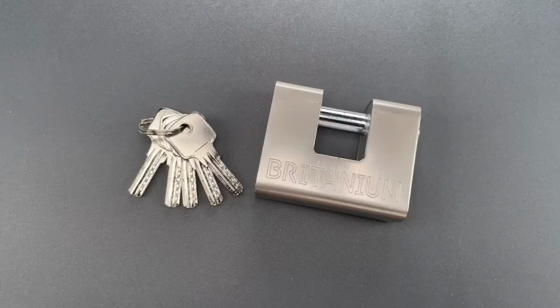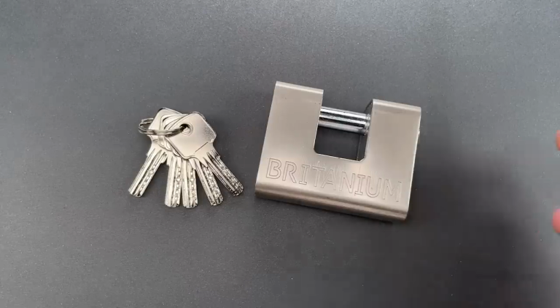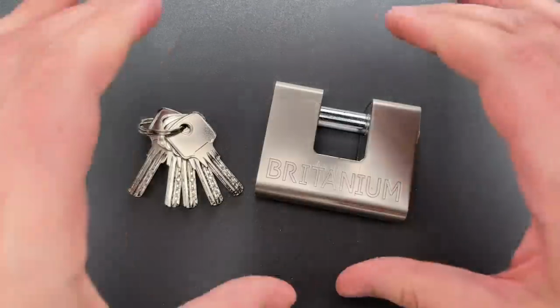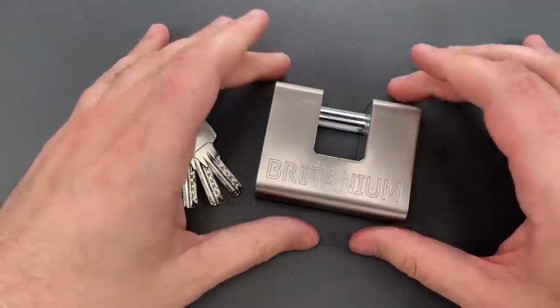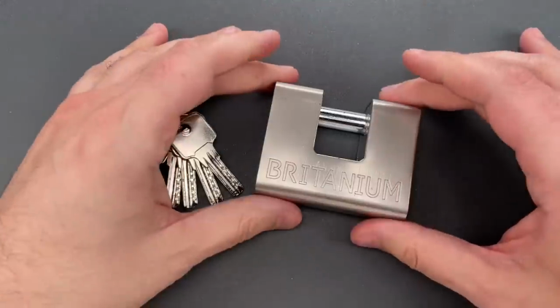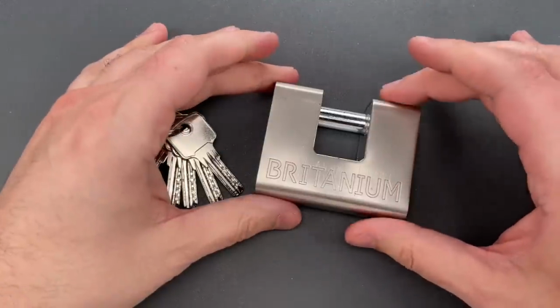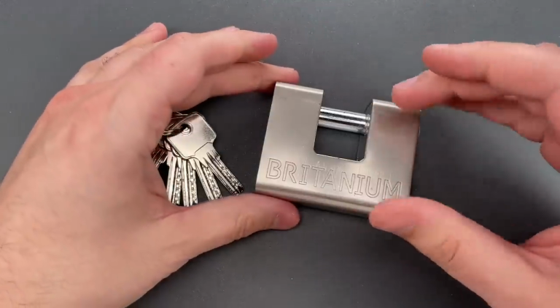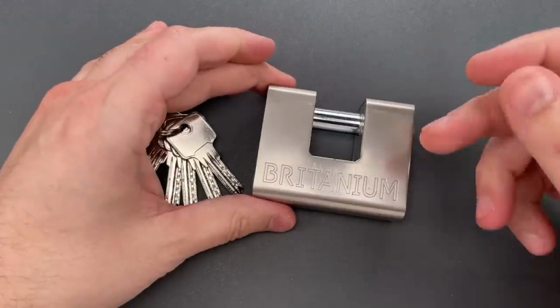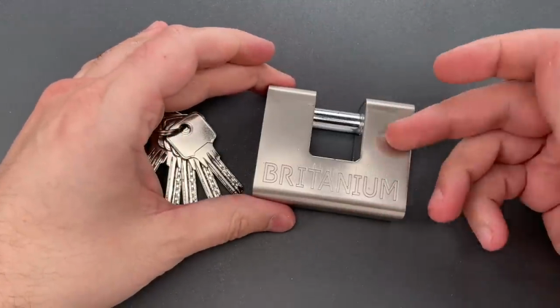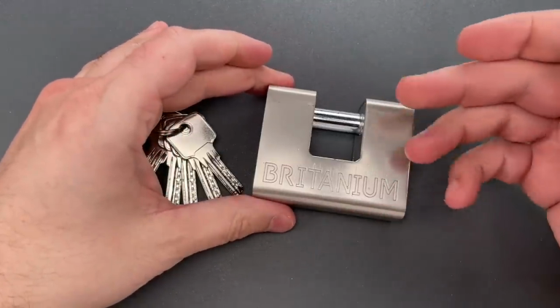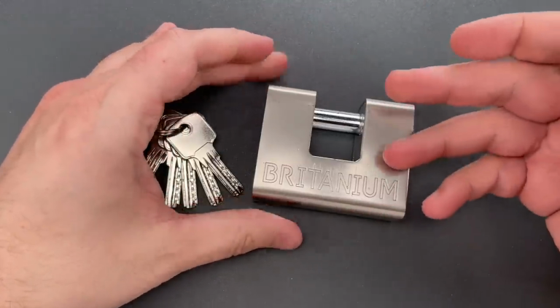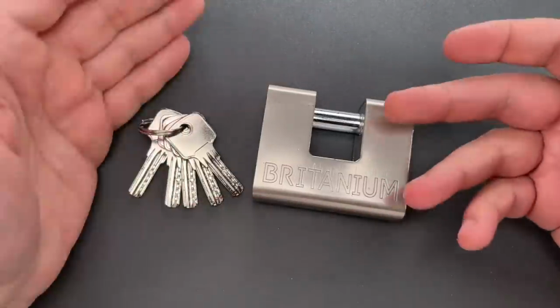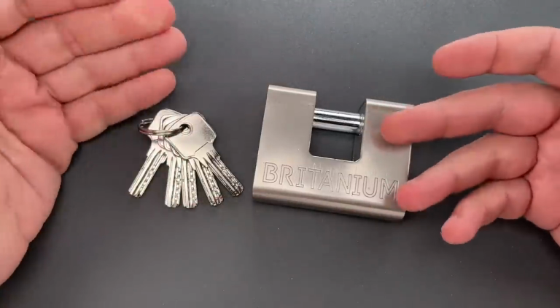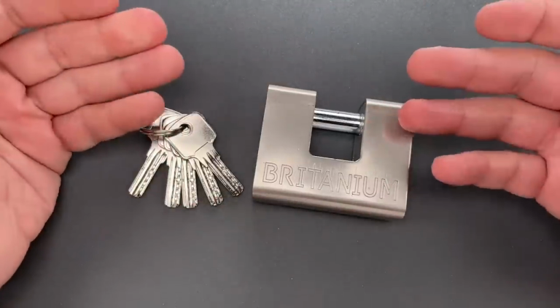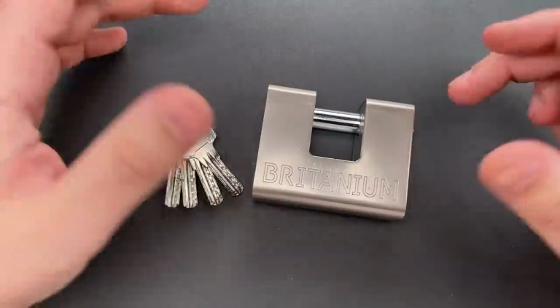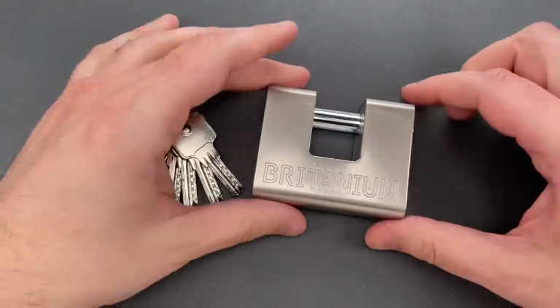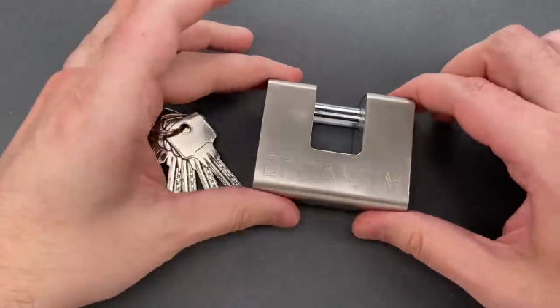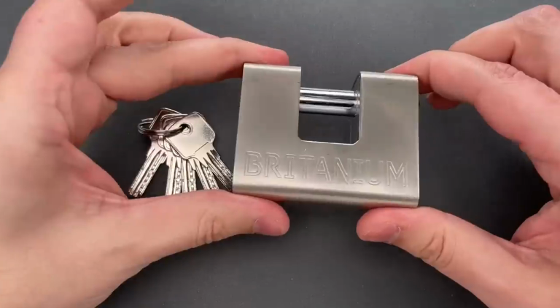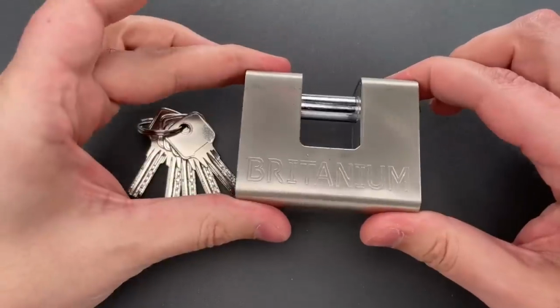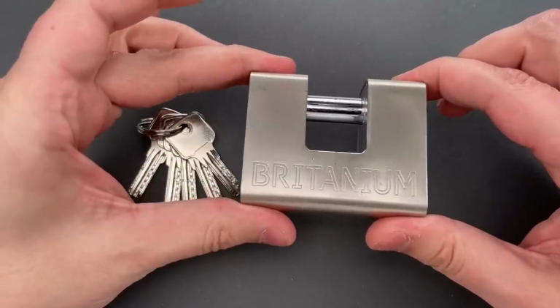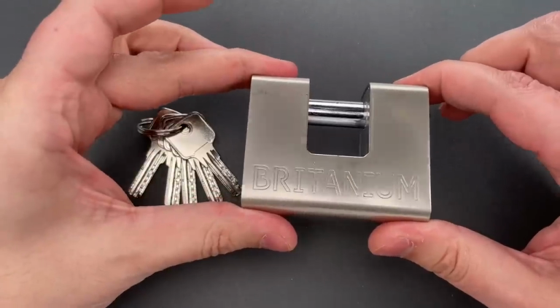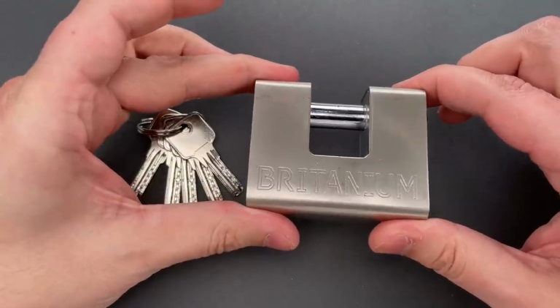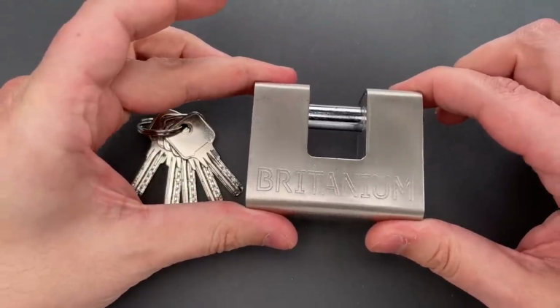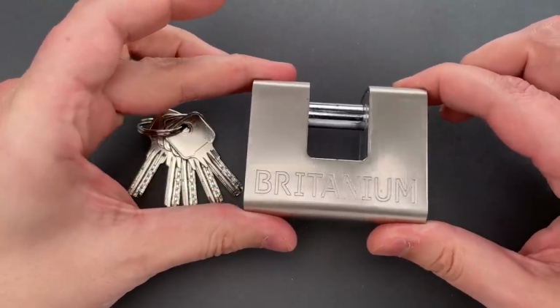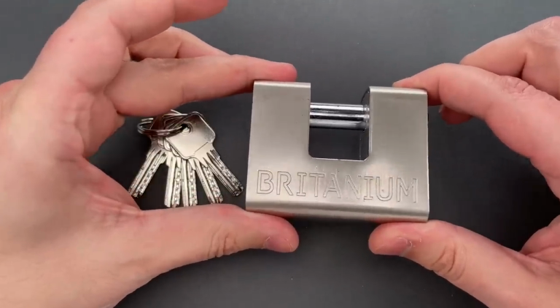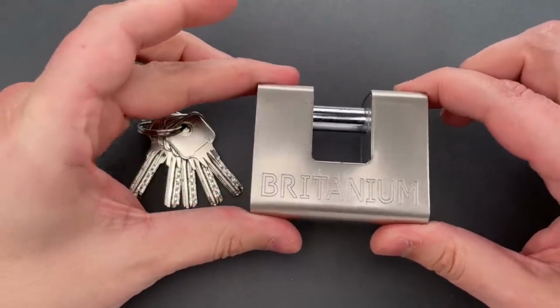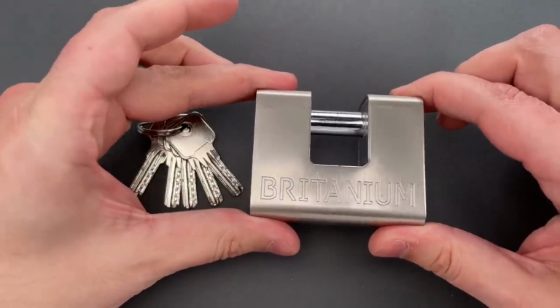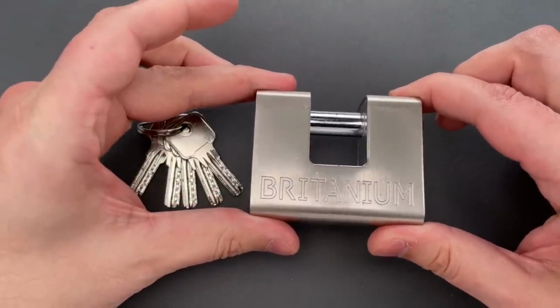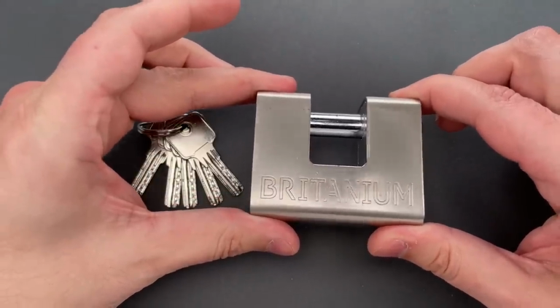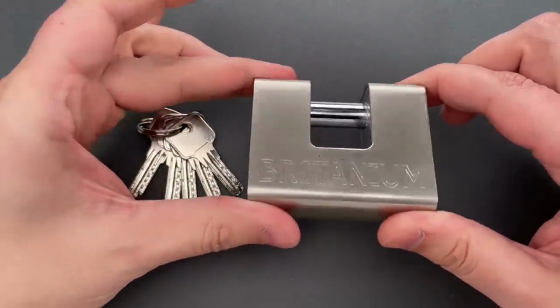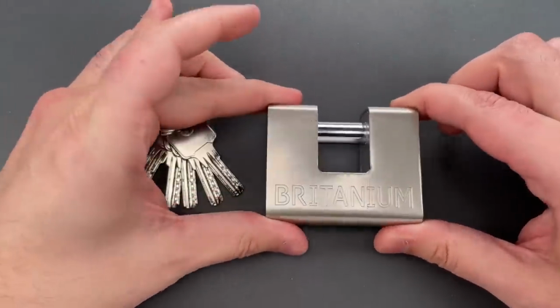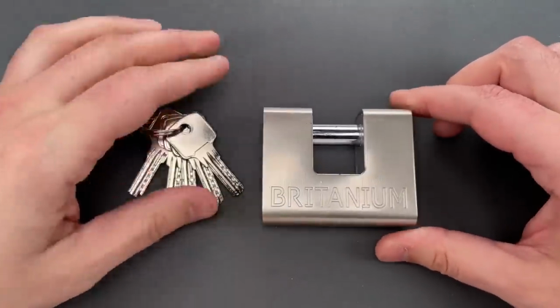But this is not something that's going to be drilled — at least I wouldn't — because it can be opened in seconds with a low-skill attack. Let me show you how.